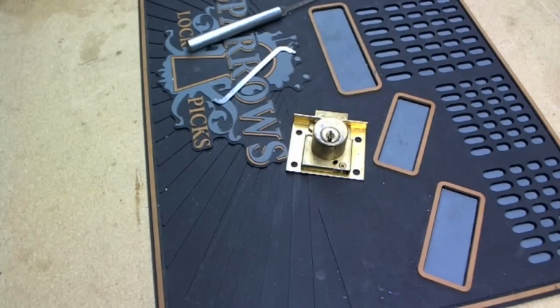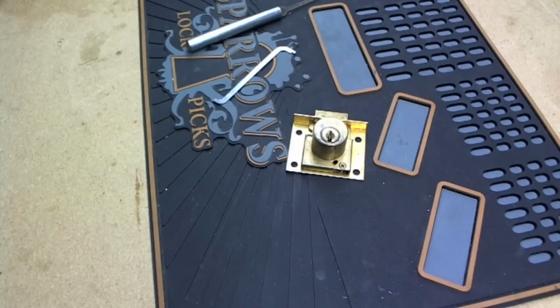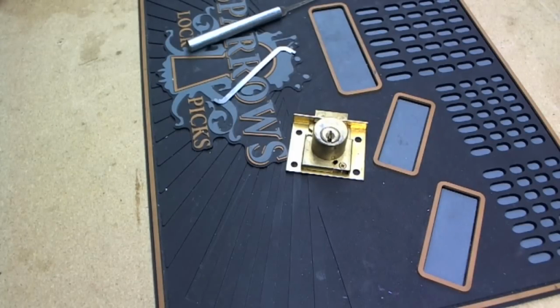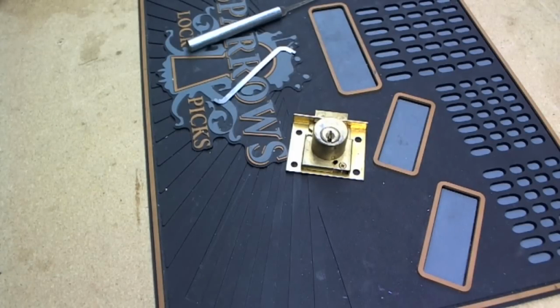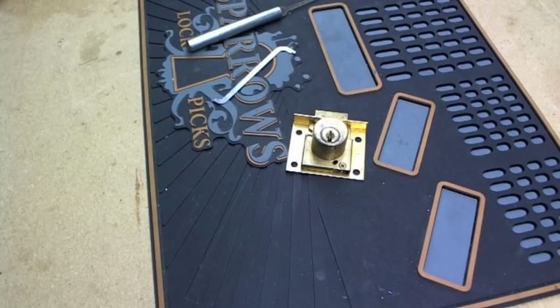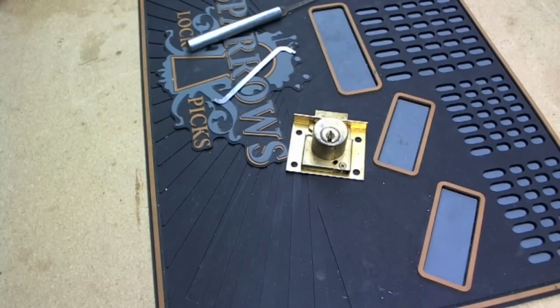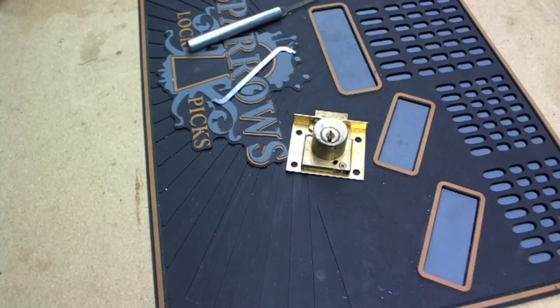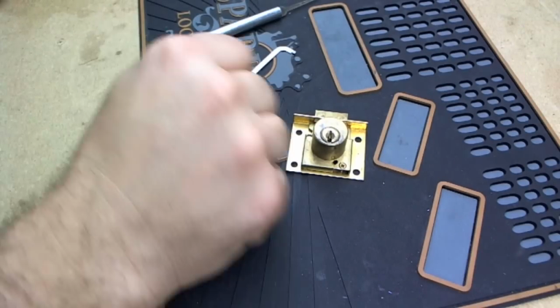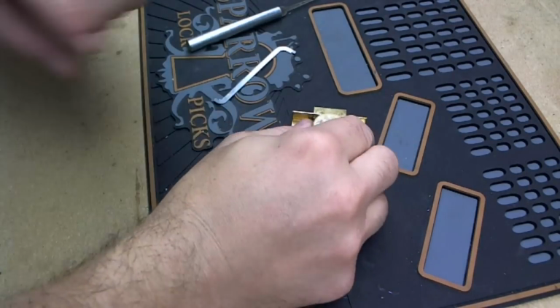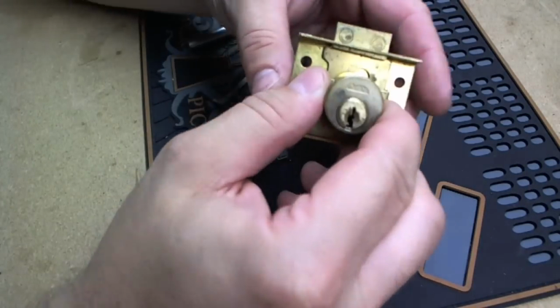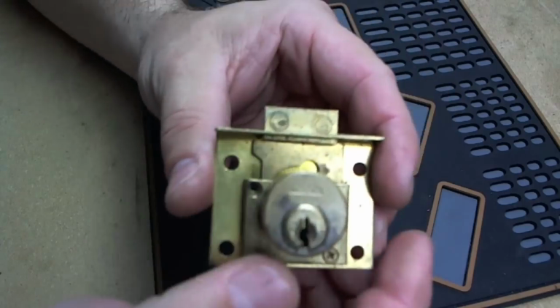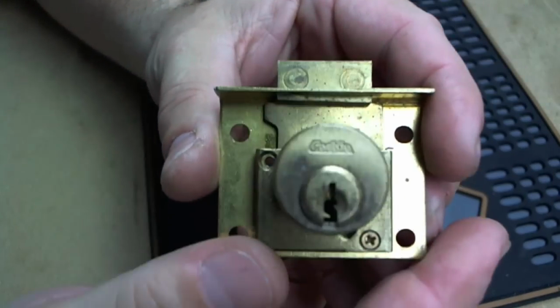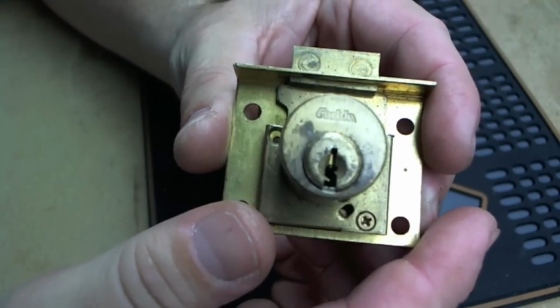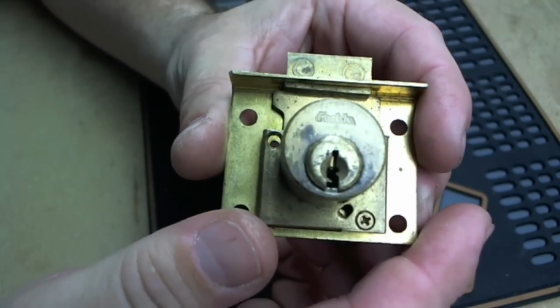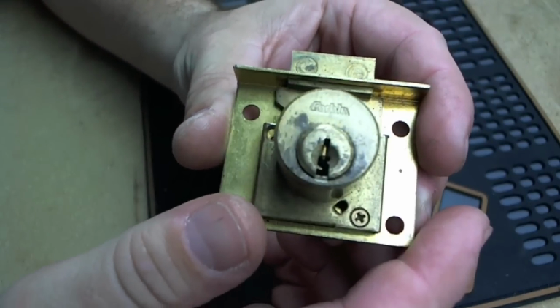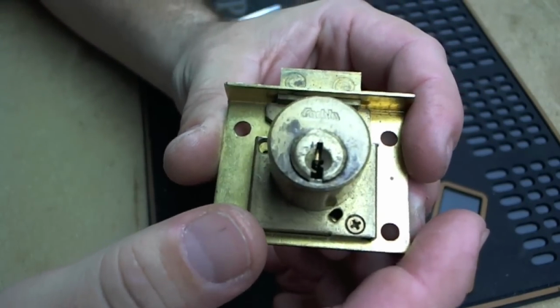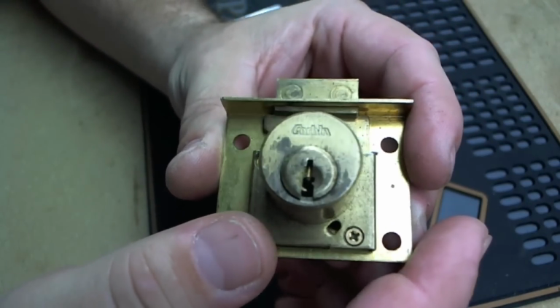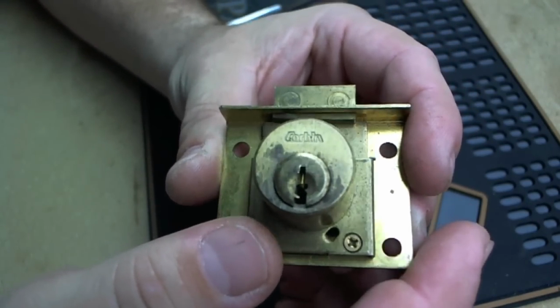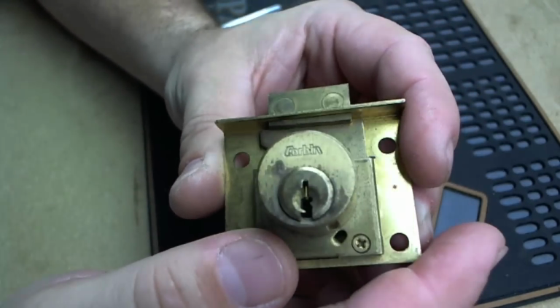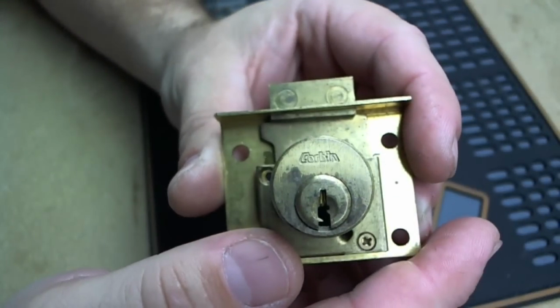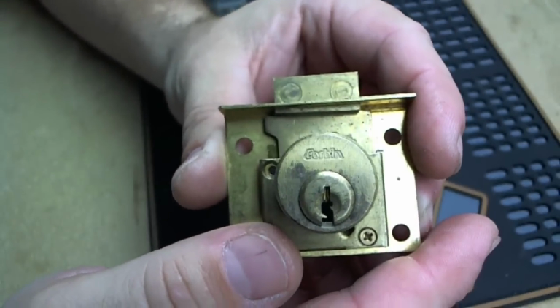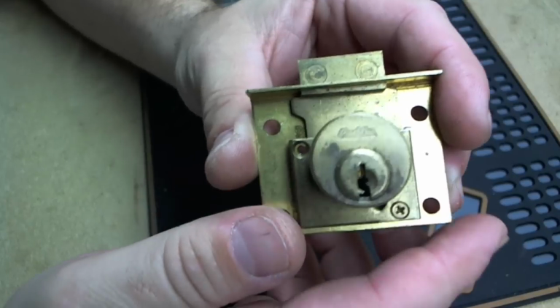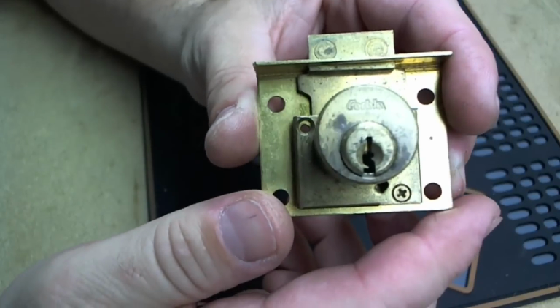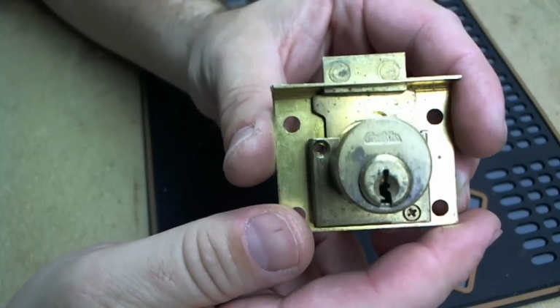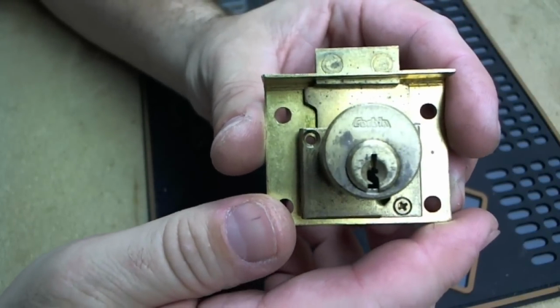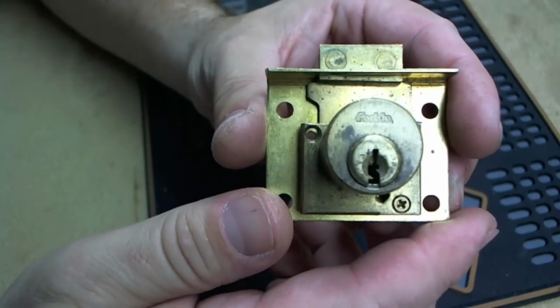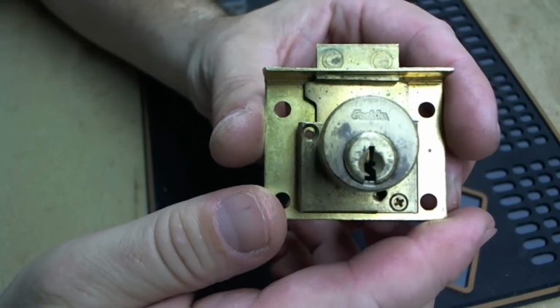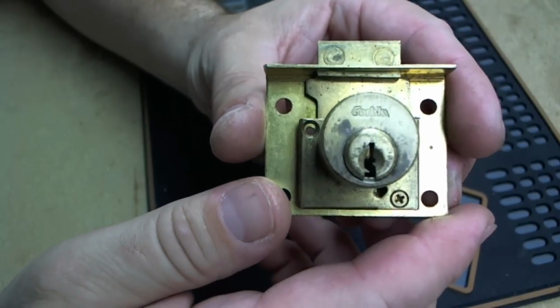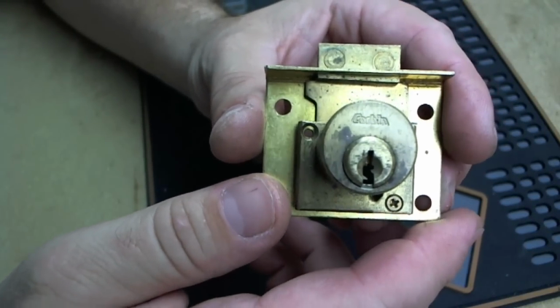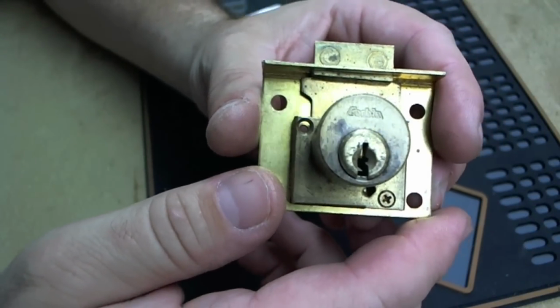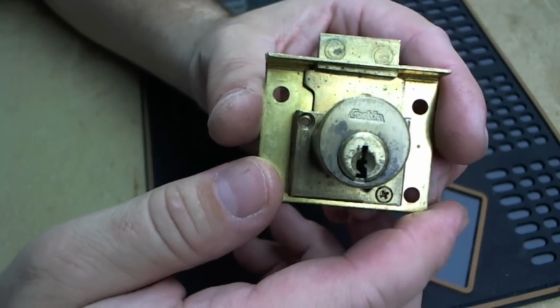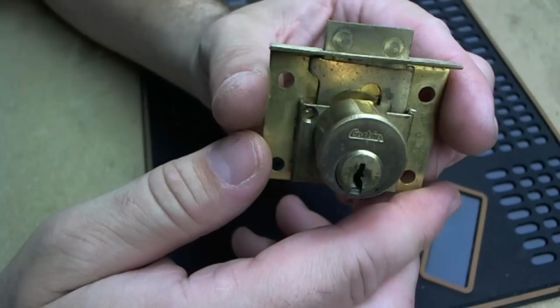Hello! What we're going to work on tonight is a Corbin Desk Lock. It's a five pin — not really difficult to pick — but what we're going to do is pick it, take it apart, and make a key for it.